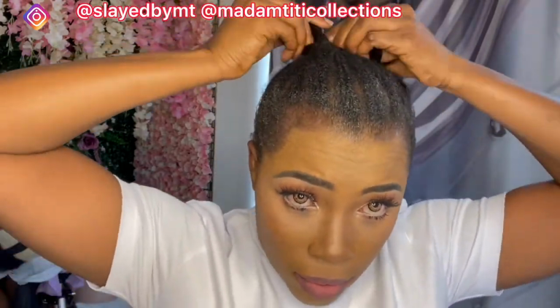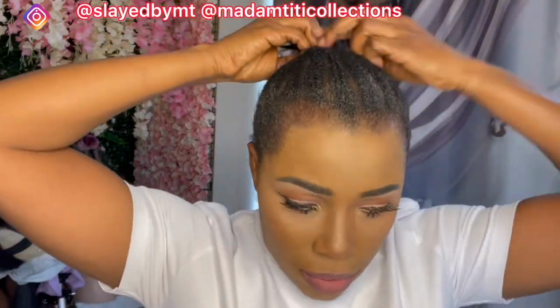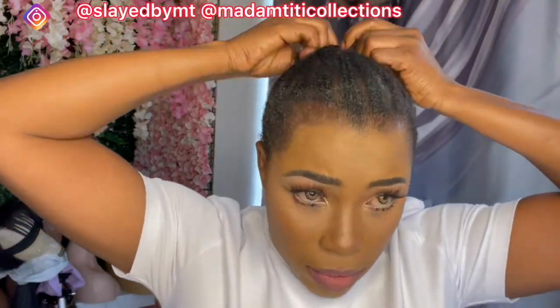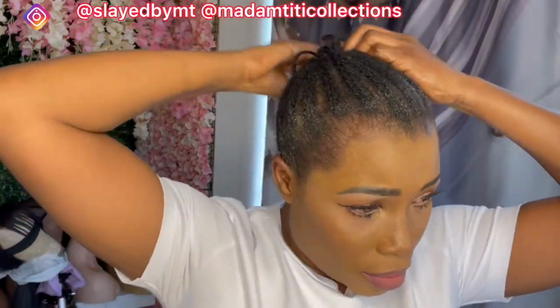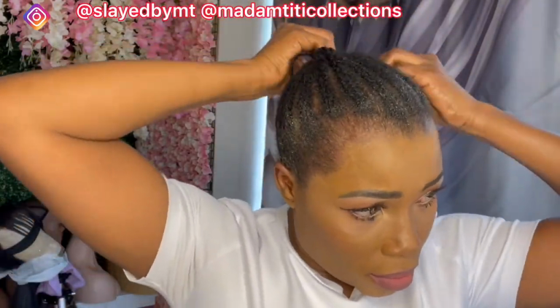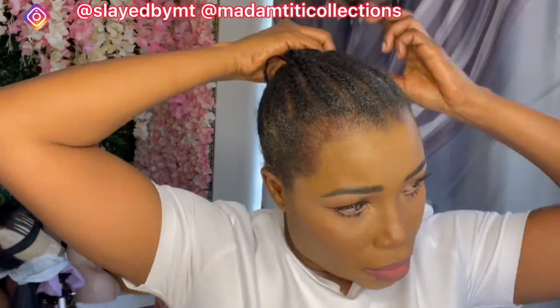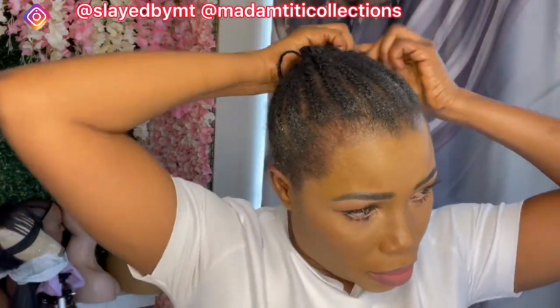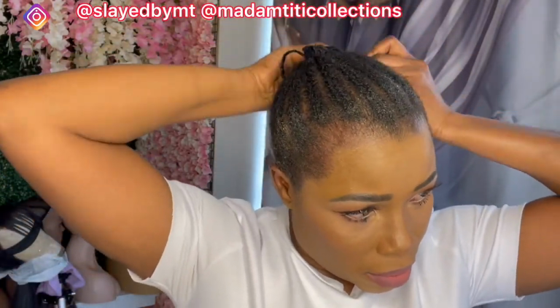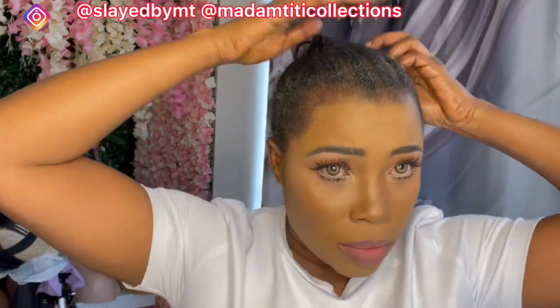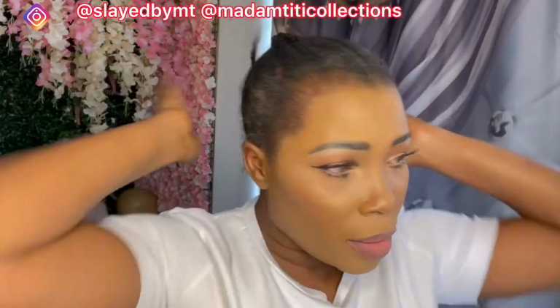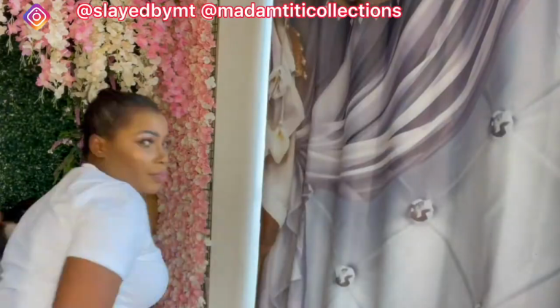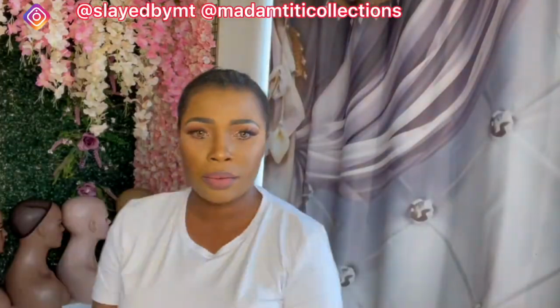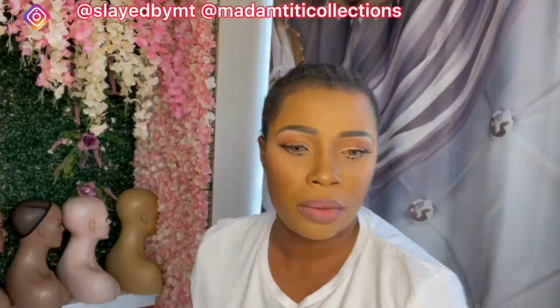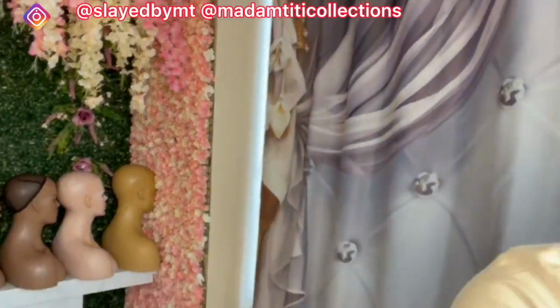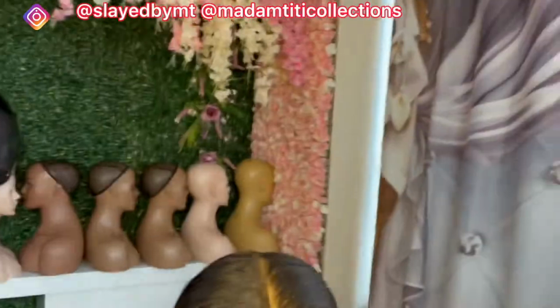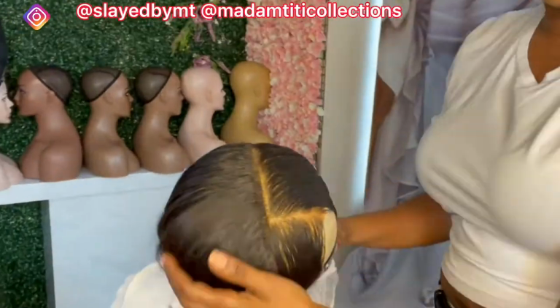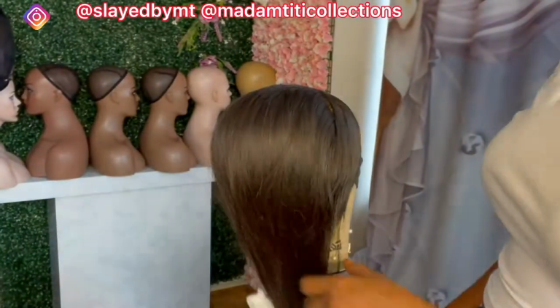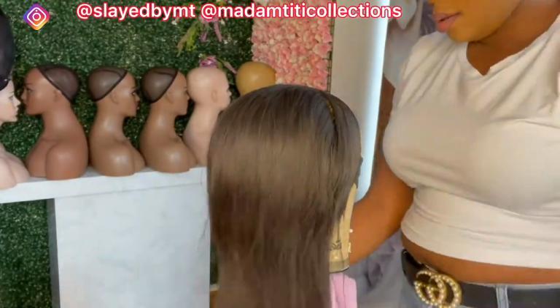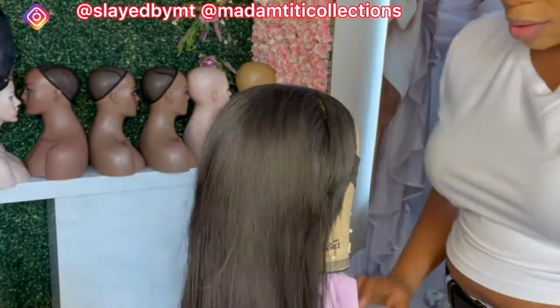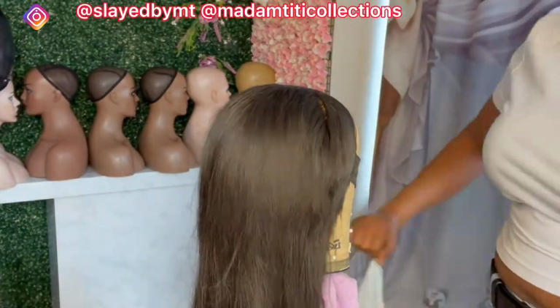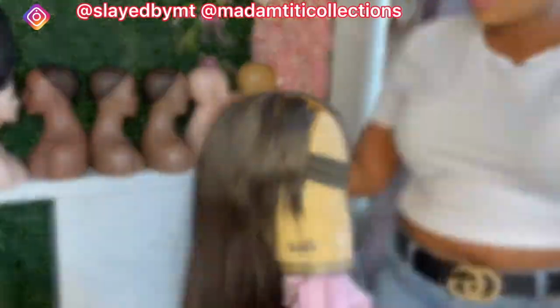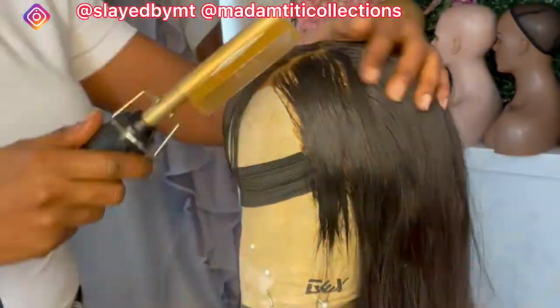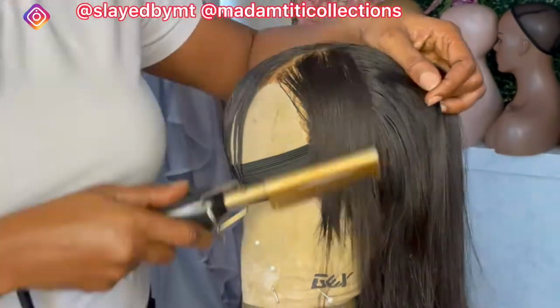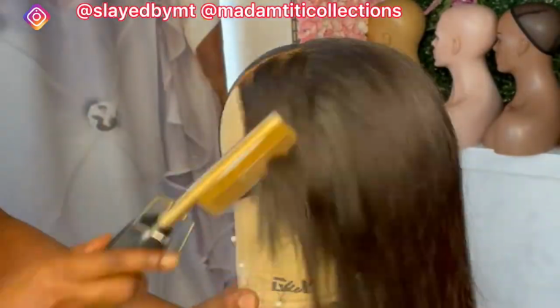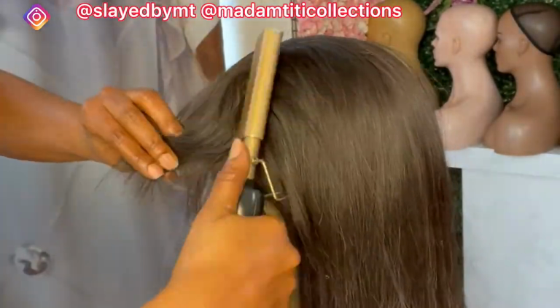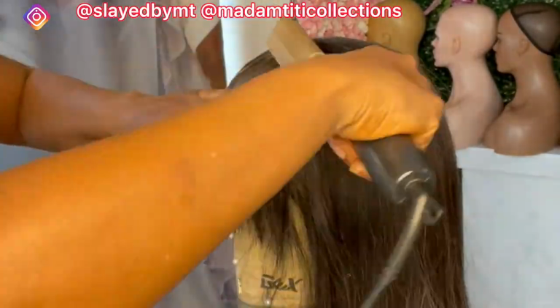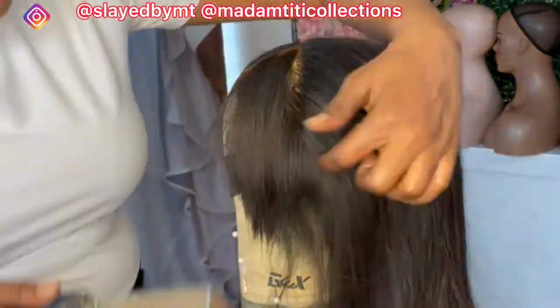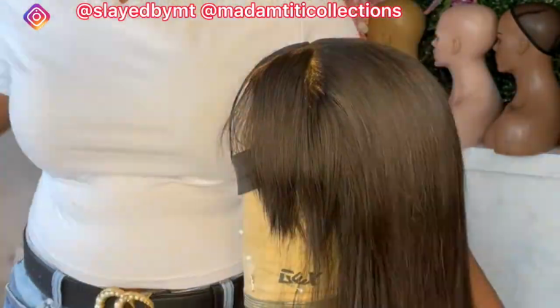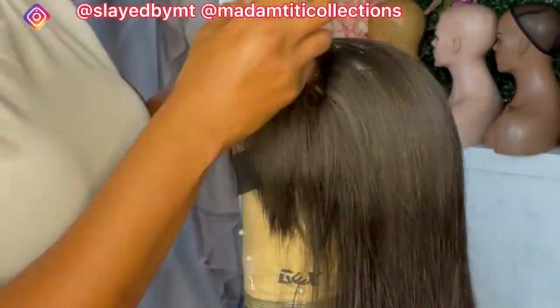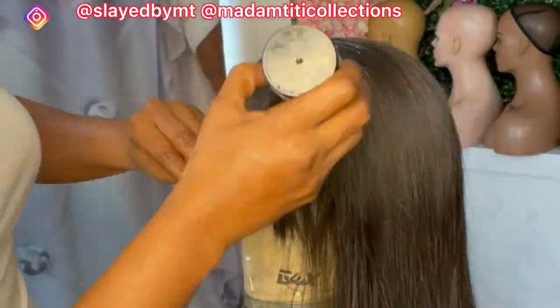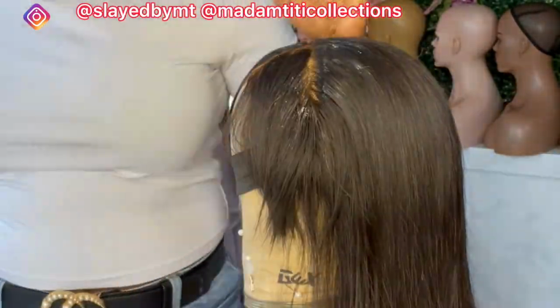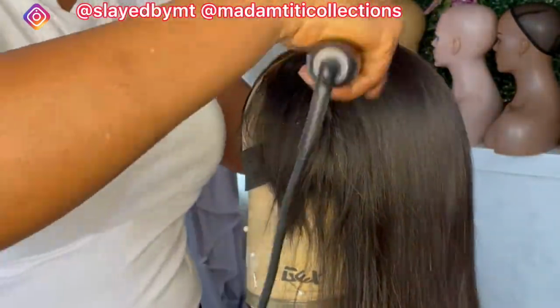Do you guys want a makeup tutorial? I'm not a professional but I know how to do my makeup. Let me know in the comment section if you'd like to see me do a makeup tutorial on this channel.